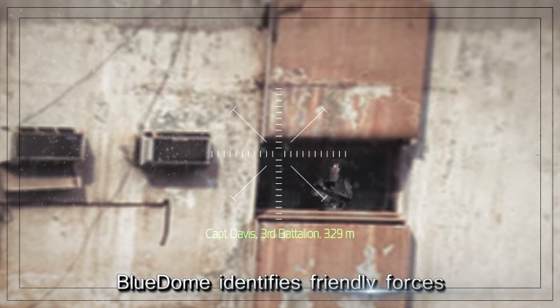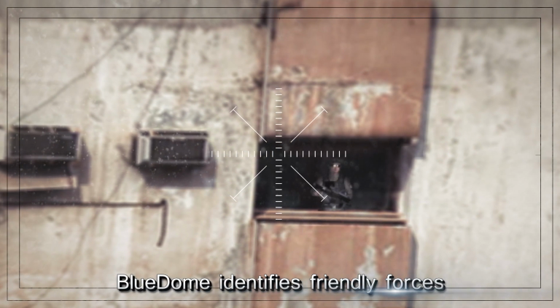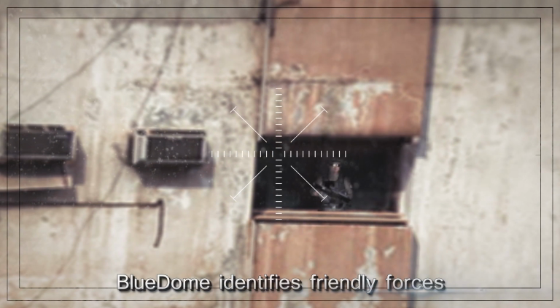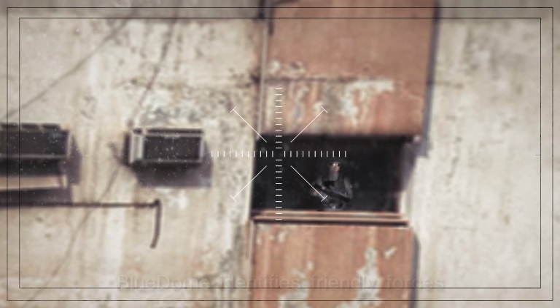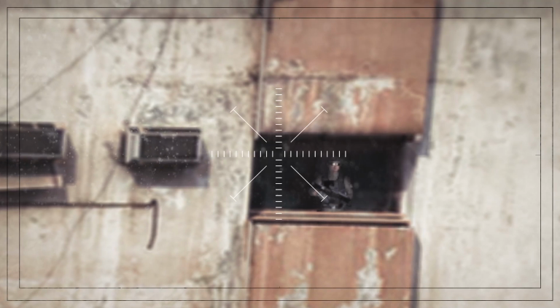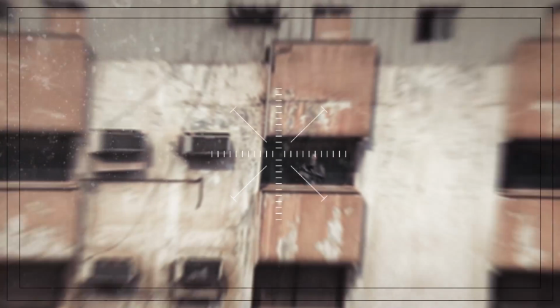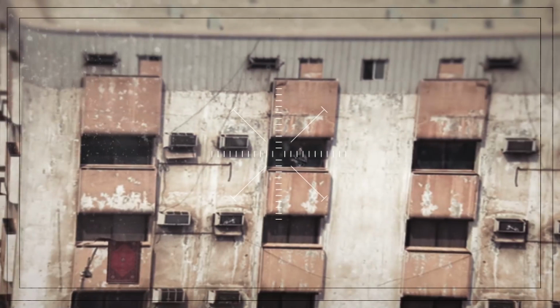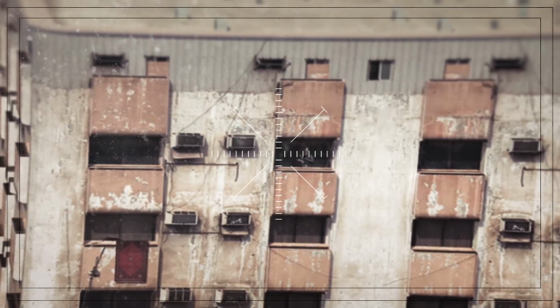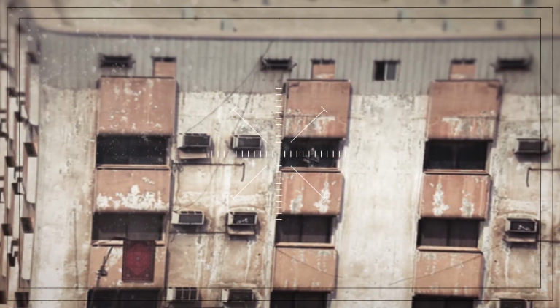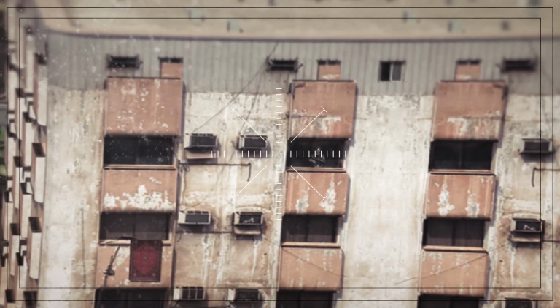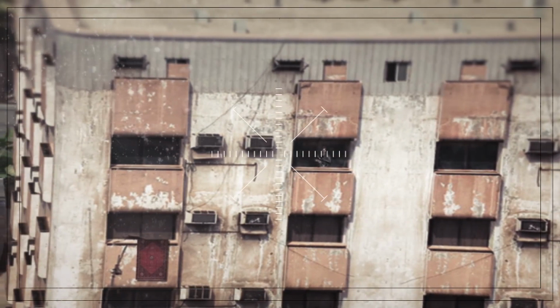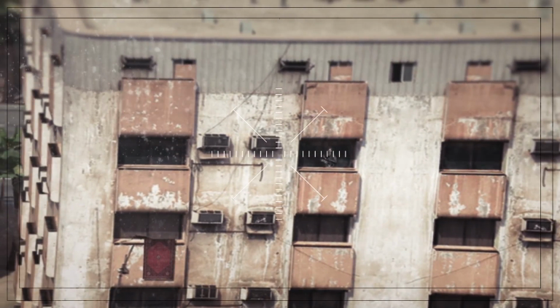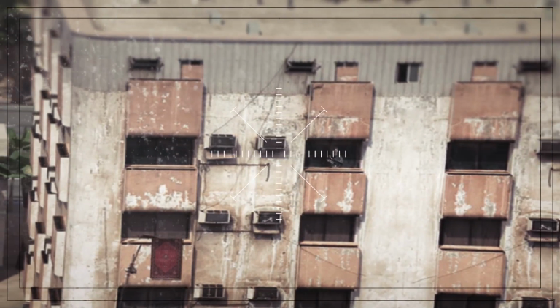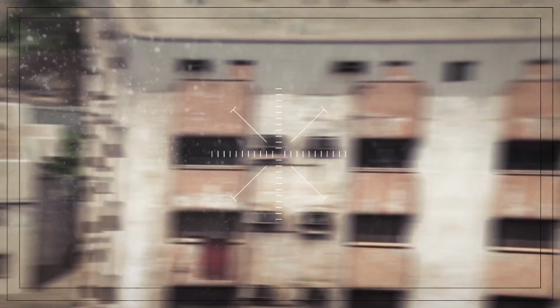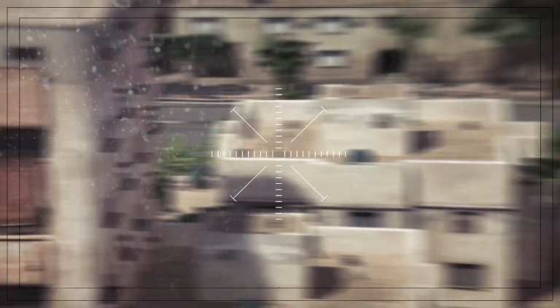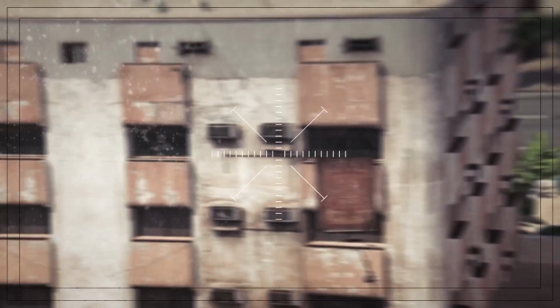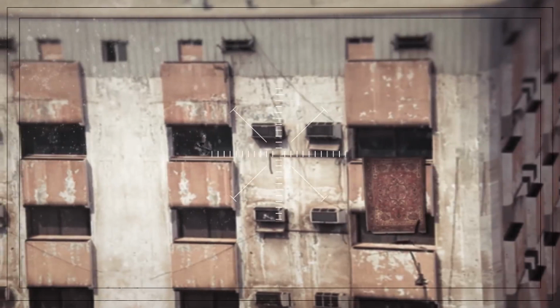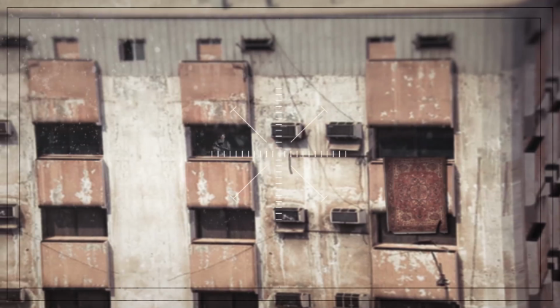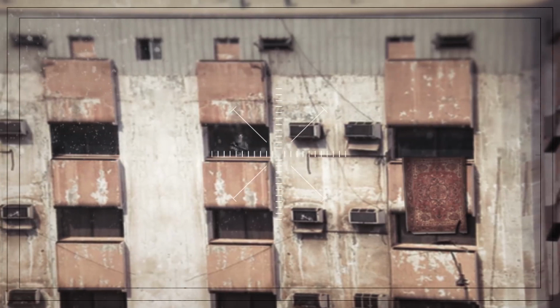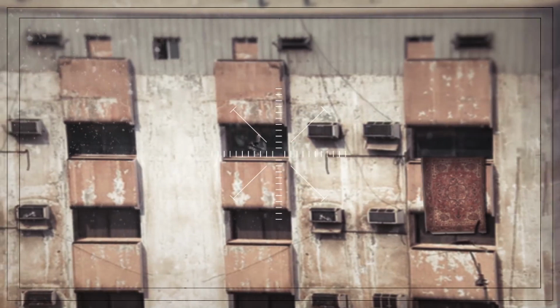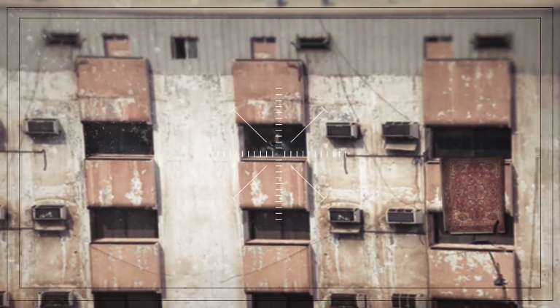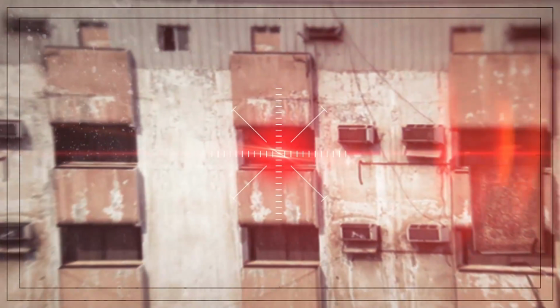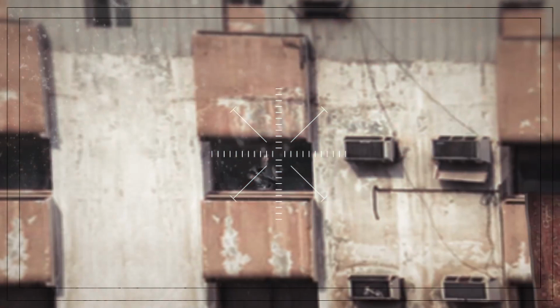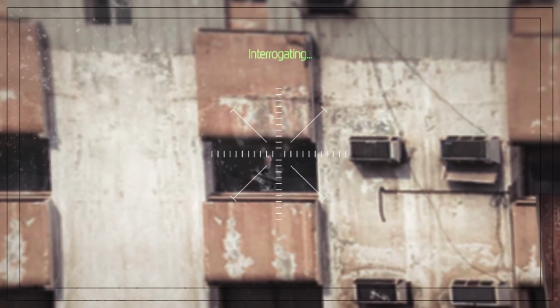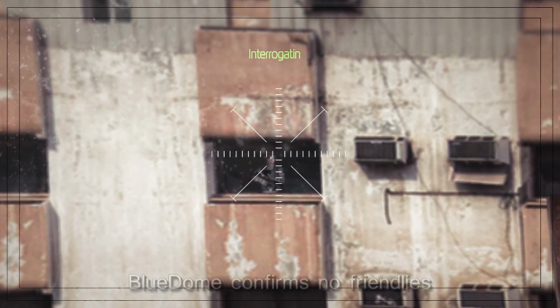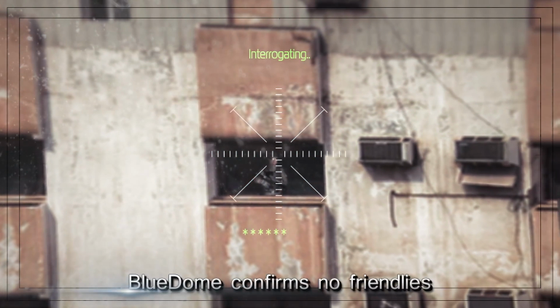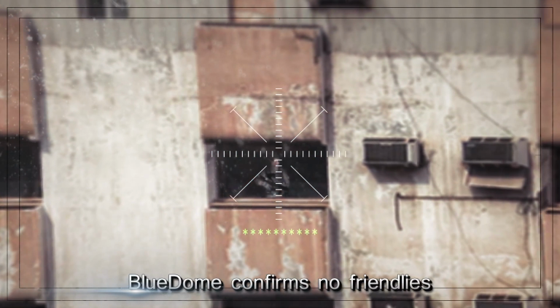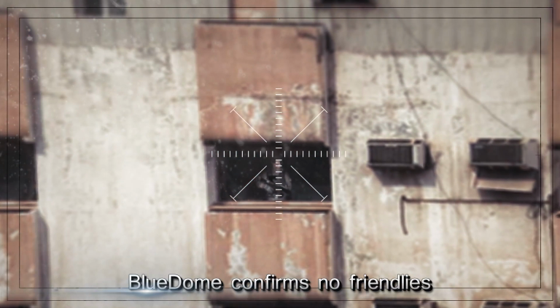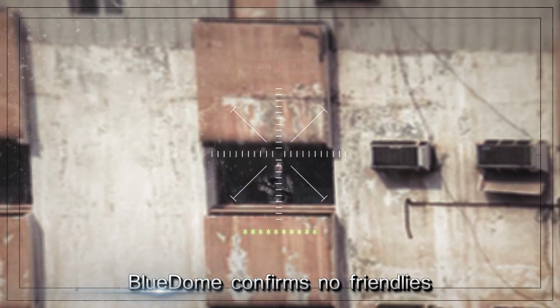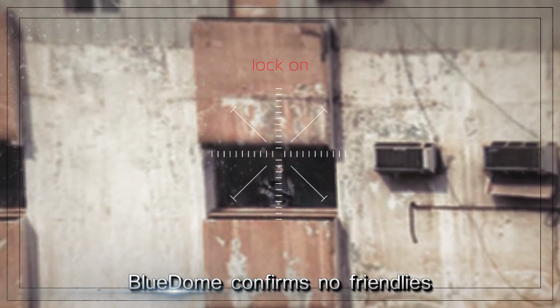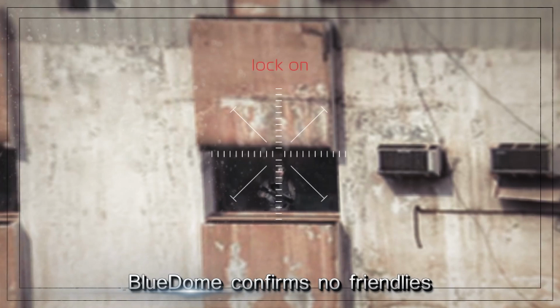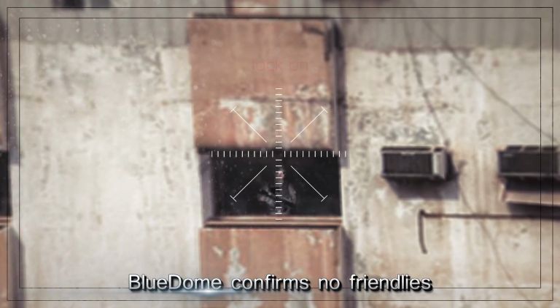This is Bravo Leader, abort. You are on the wrong building. Go two buildings east, over. This is Eagle One, enemy spotted. Blue Dome confirms no friendlies. Clear to engage, over.